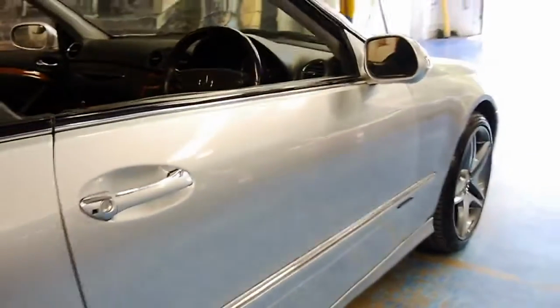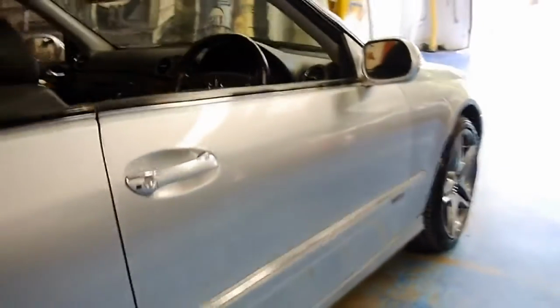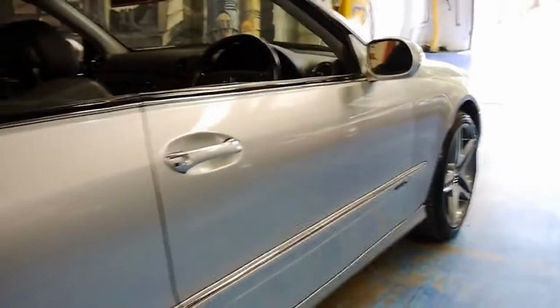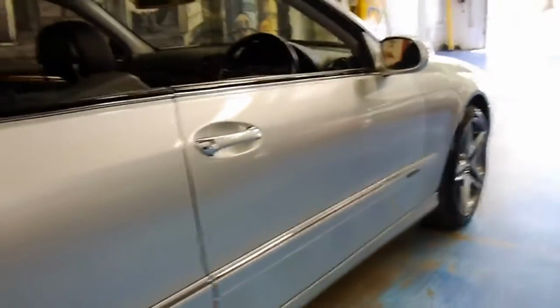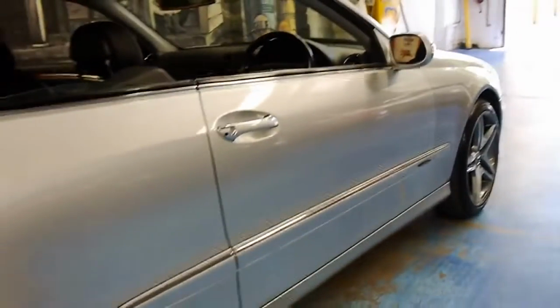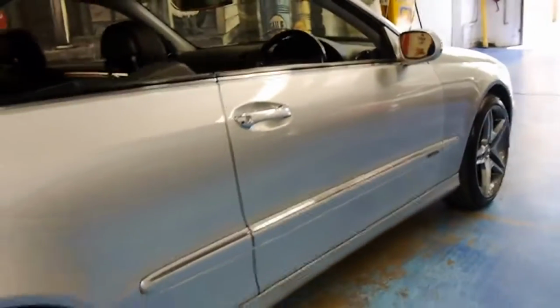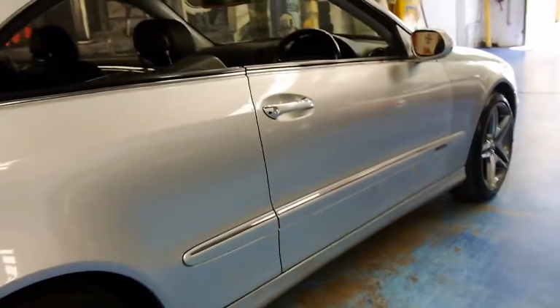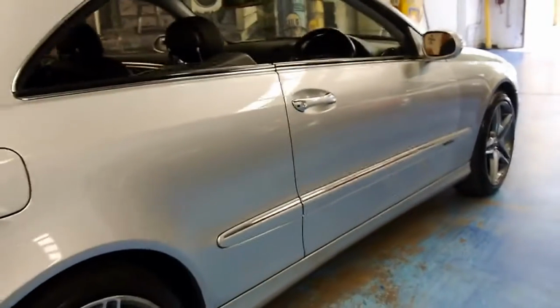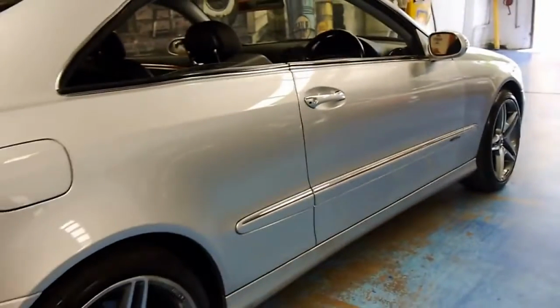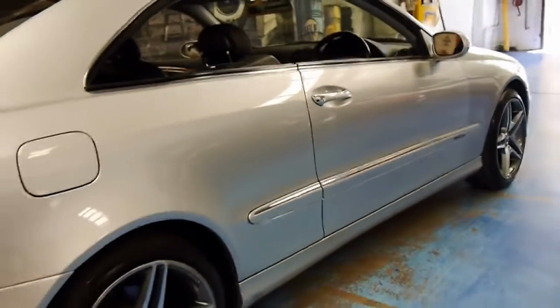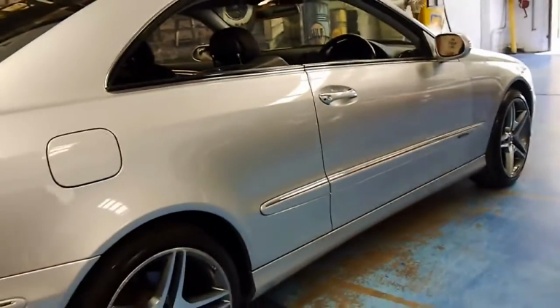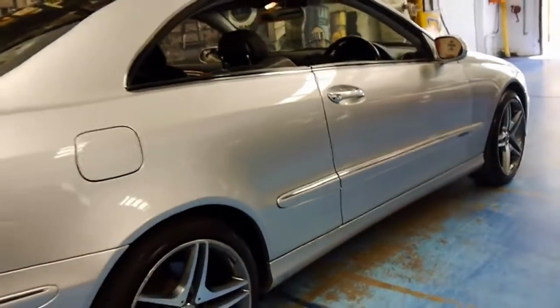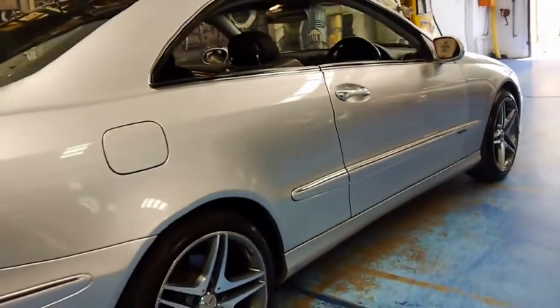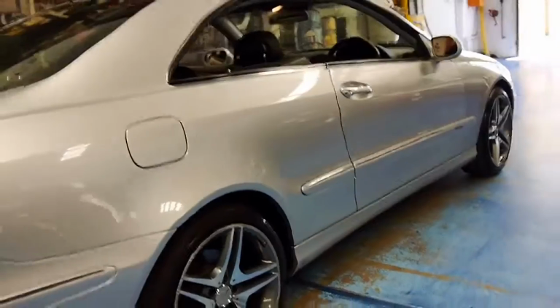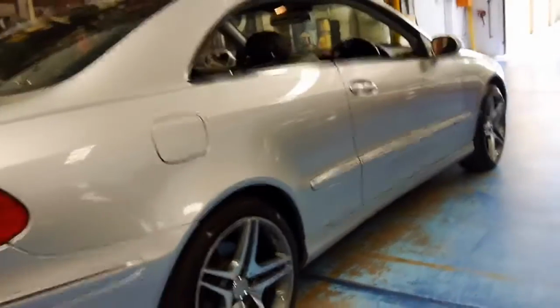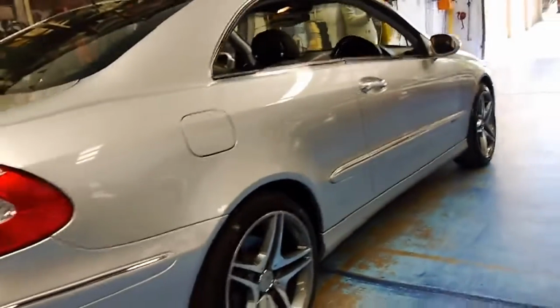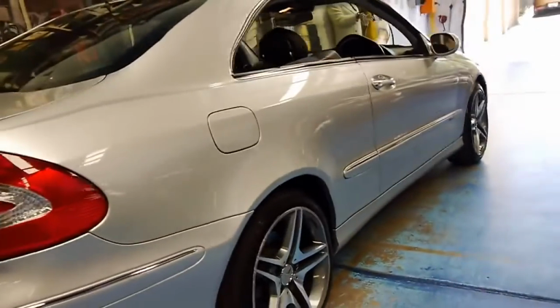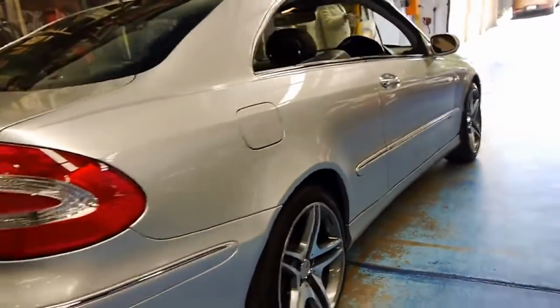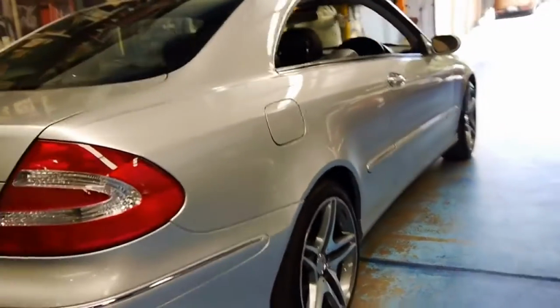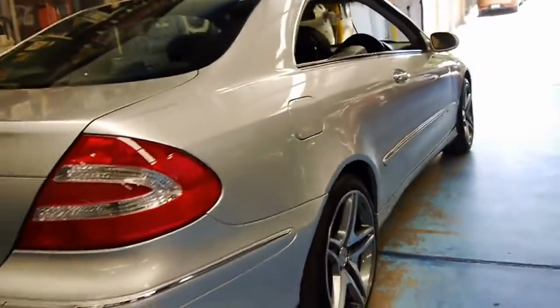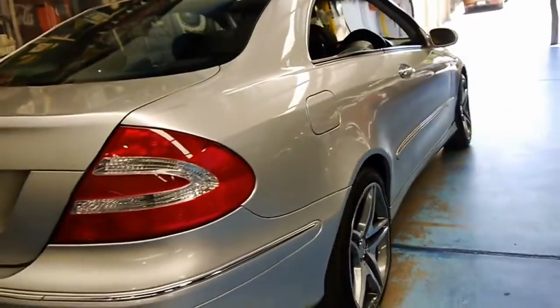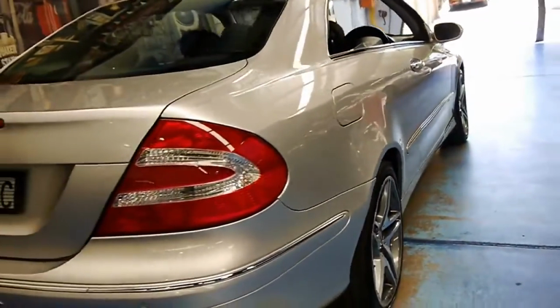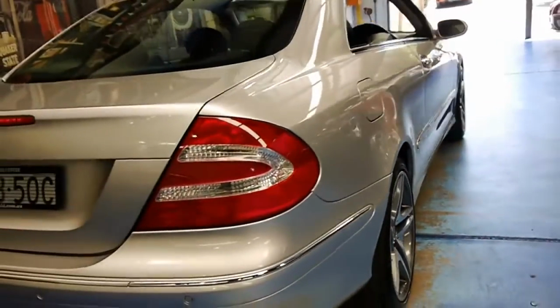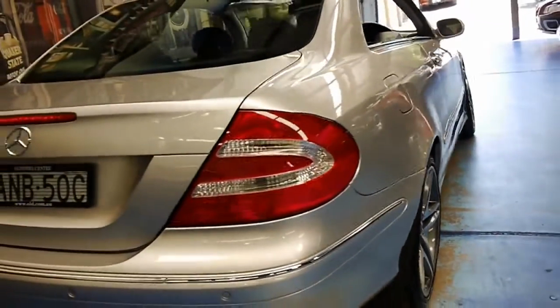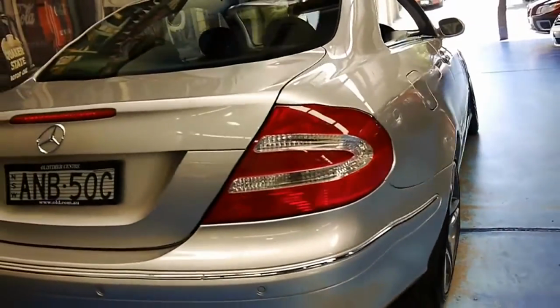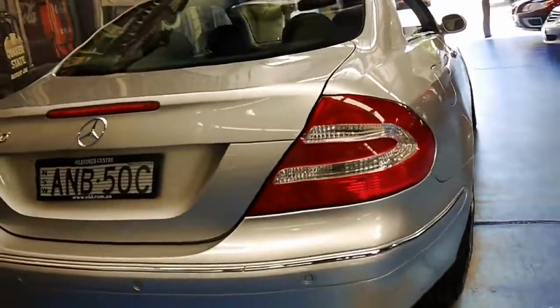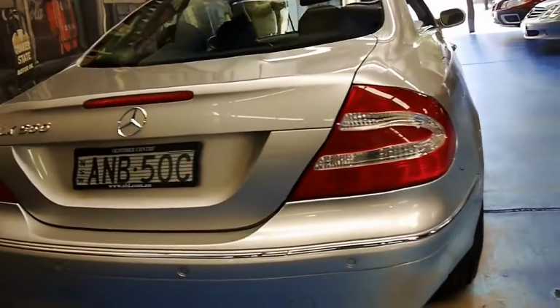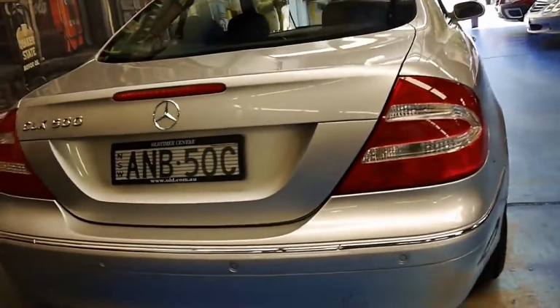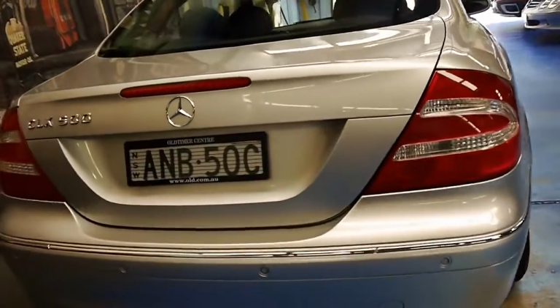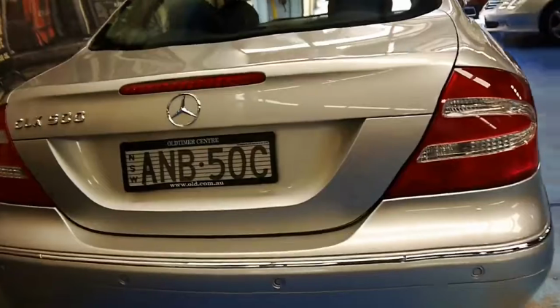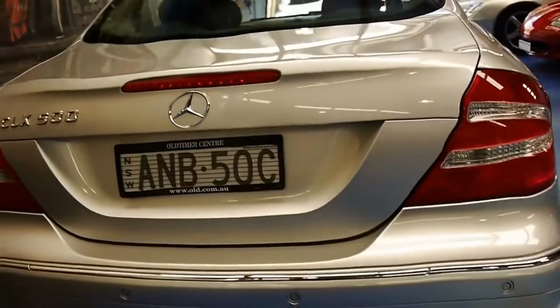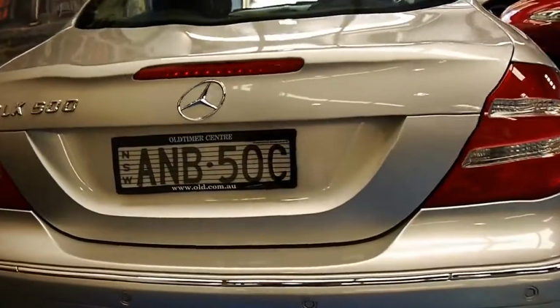There are no cracks in the timber and it hasn't gone light in those areas where the sun gets to. It's Zircon Silver, with AMG style alloy wheels and four Continental tyres in near-new condition.